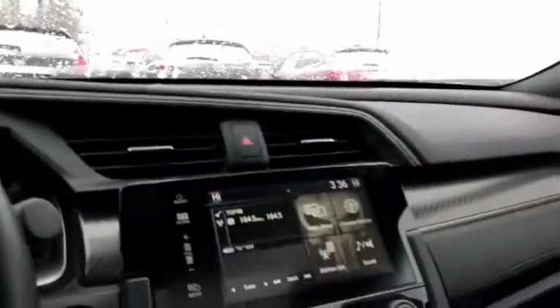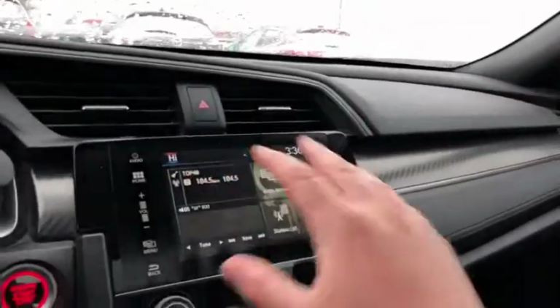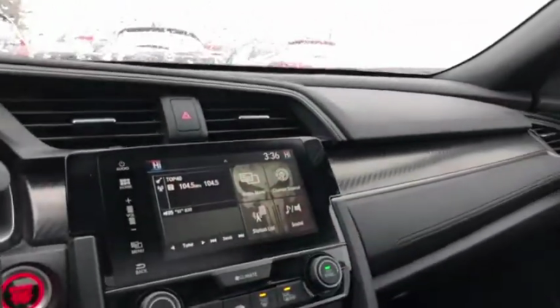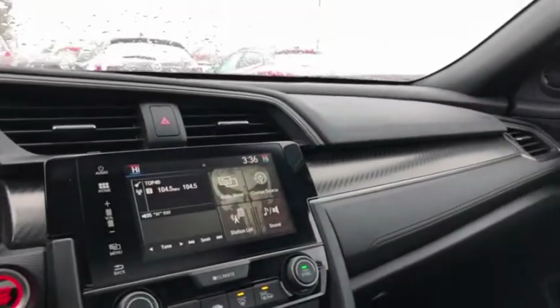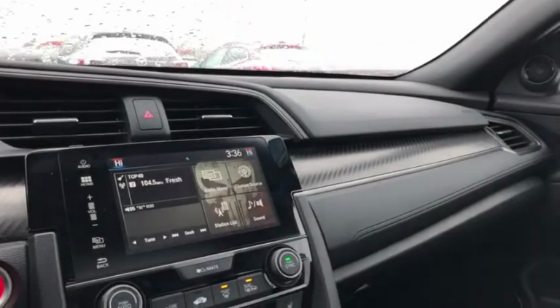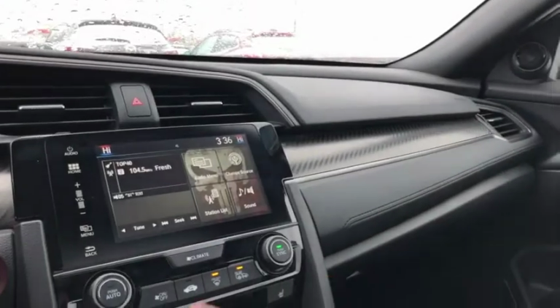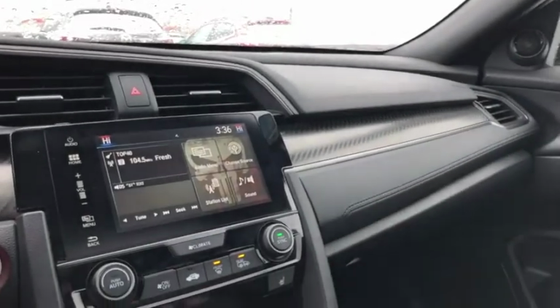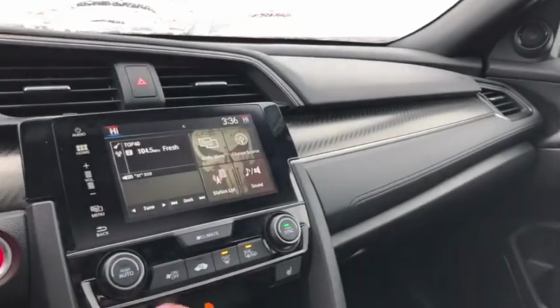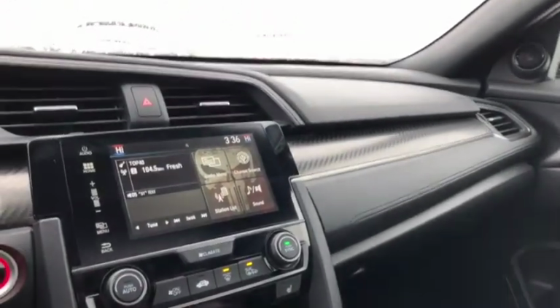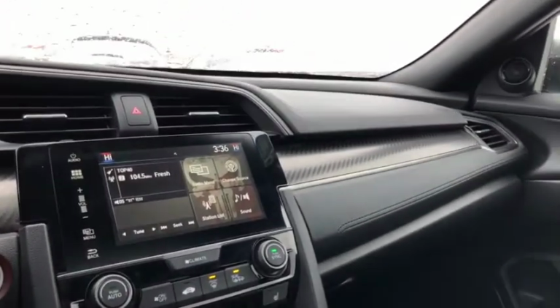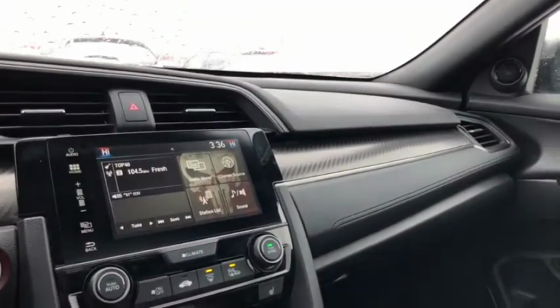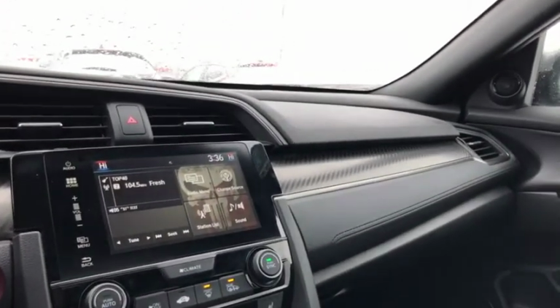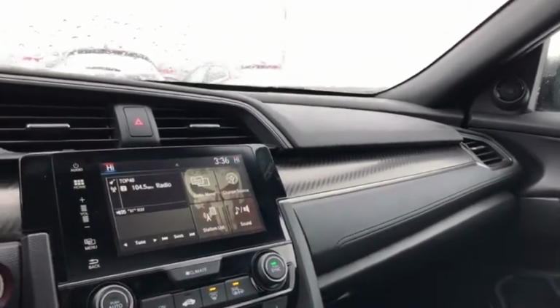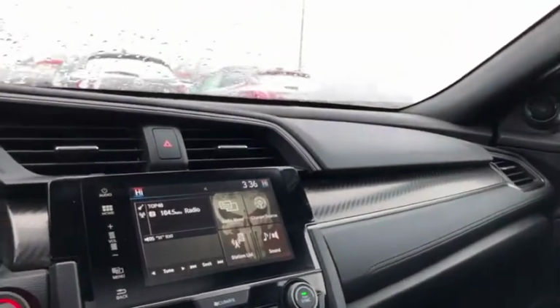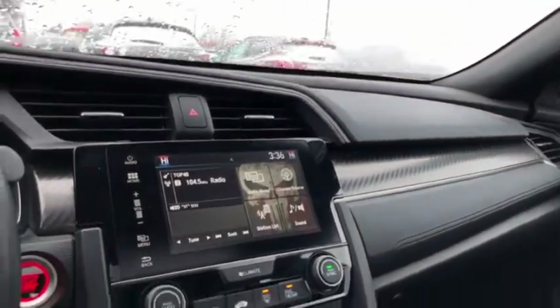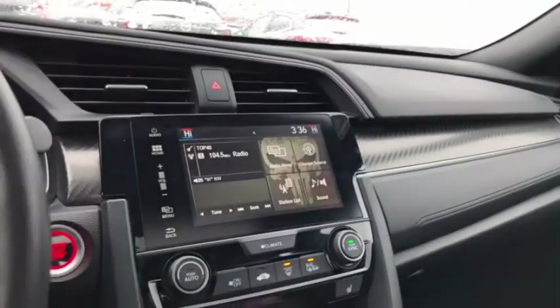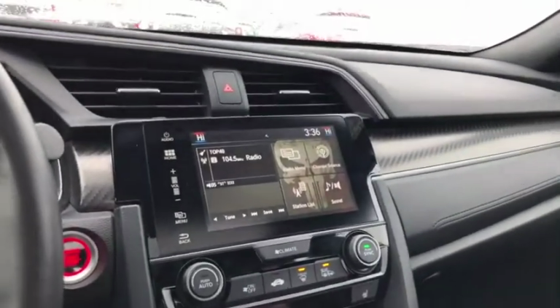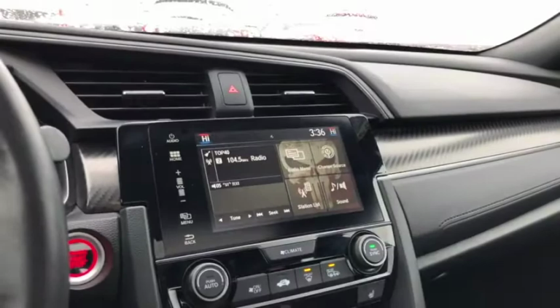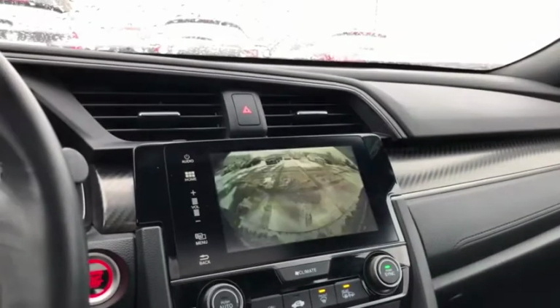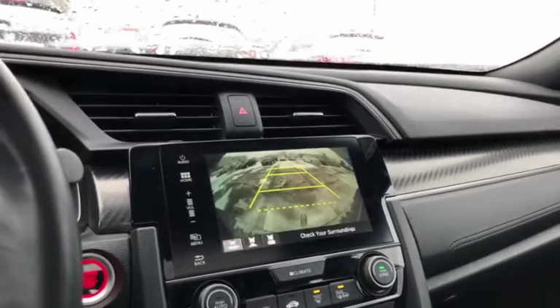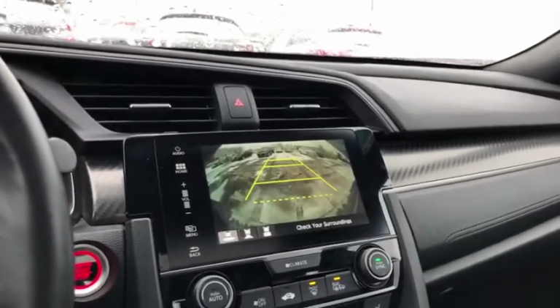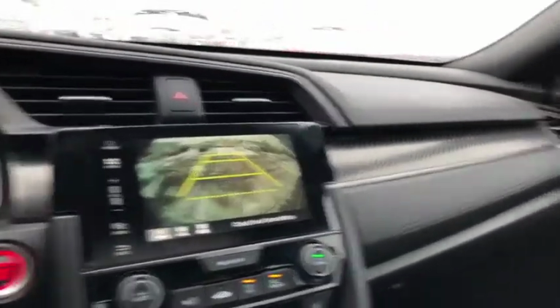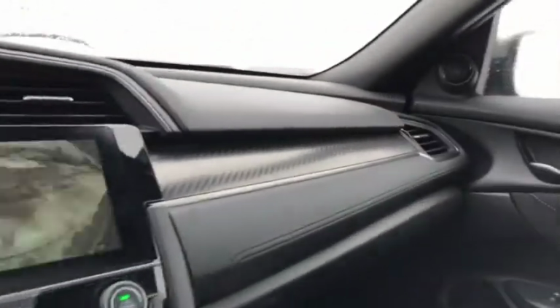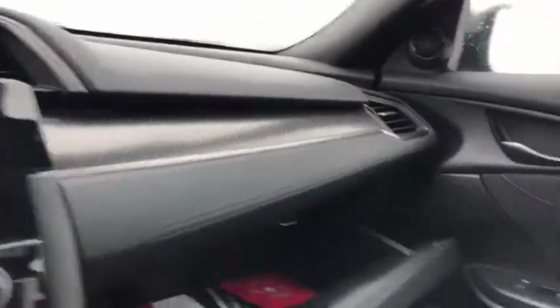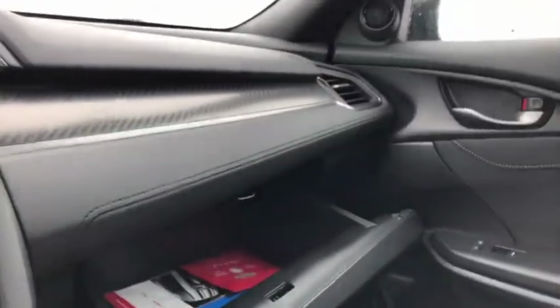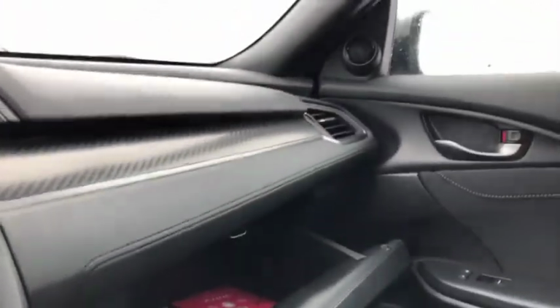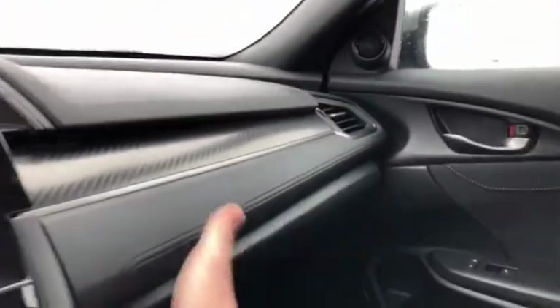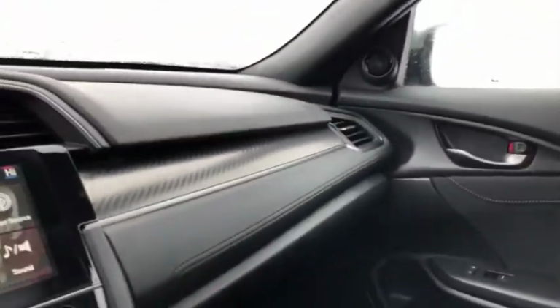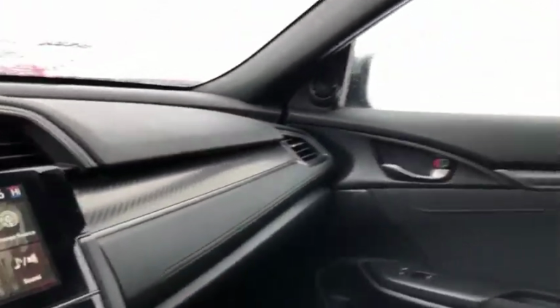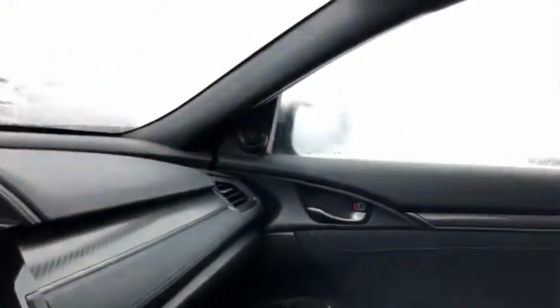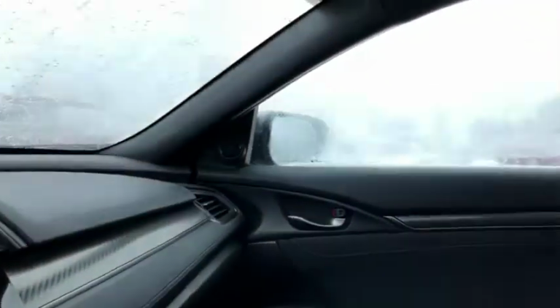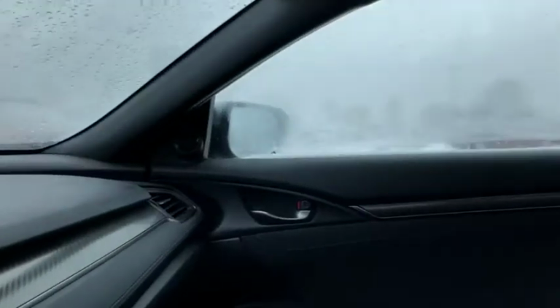Nice touch display screen. Three stage heated seats for both the driver and the passenger. Nice big backup camera. Big glove compartment here to throw your belongings in — tons of storage space.